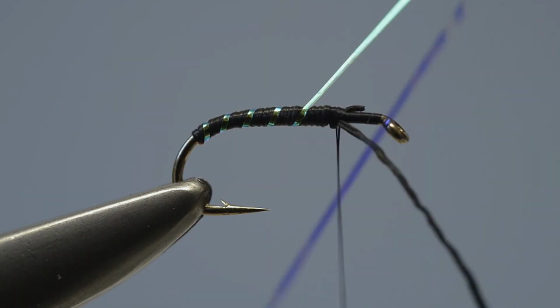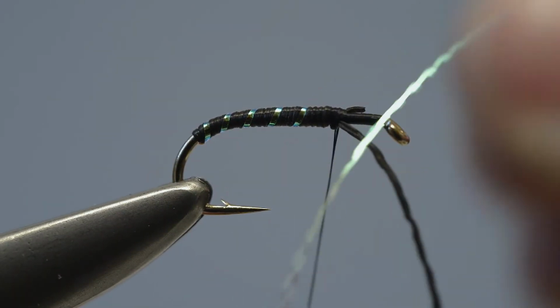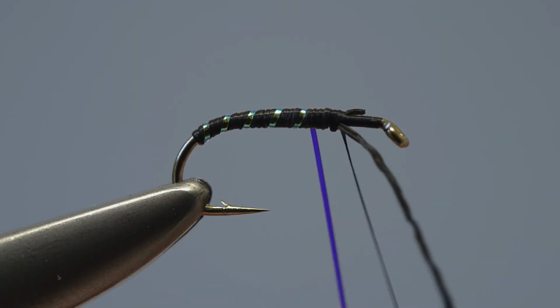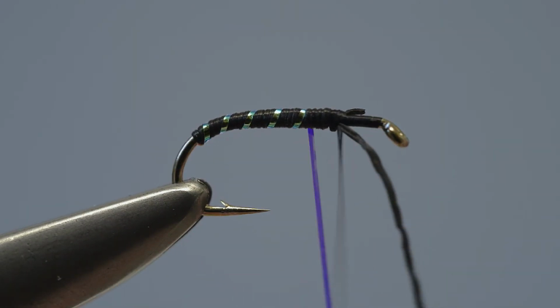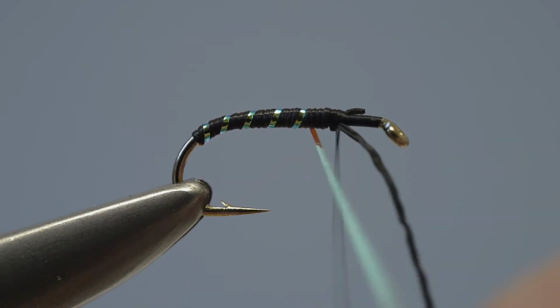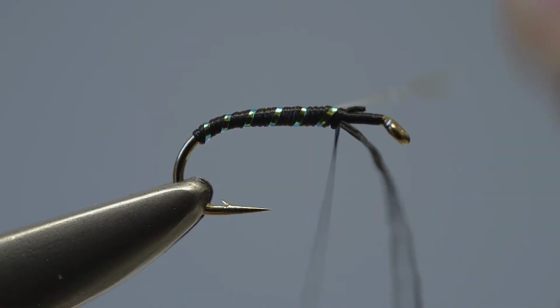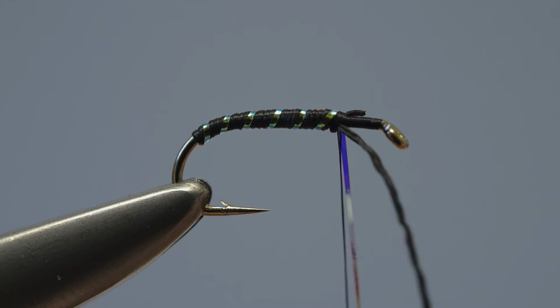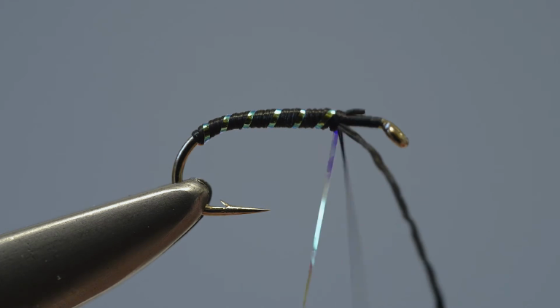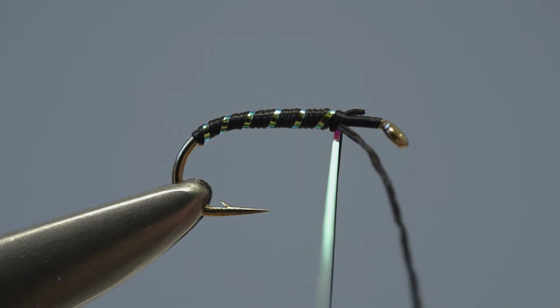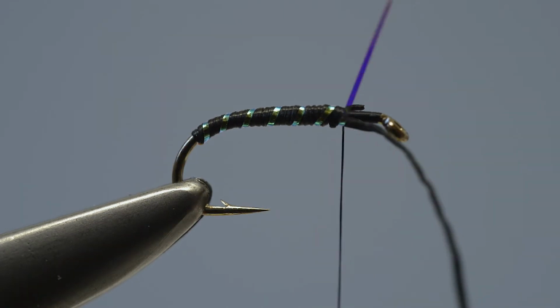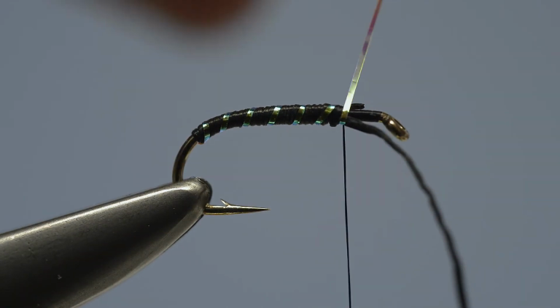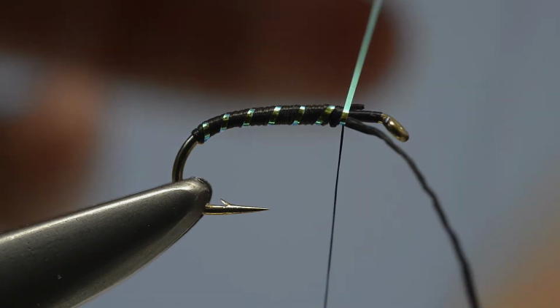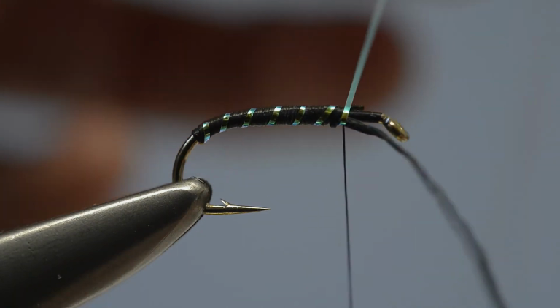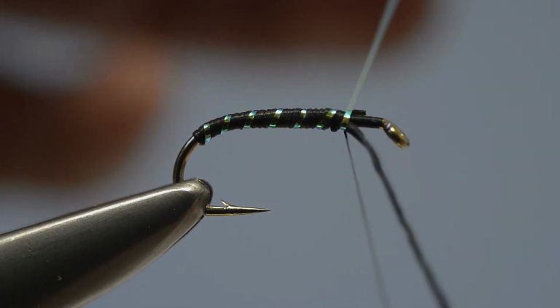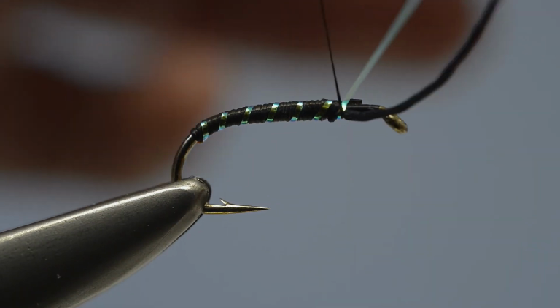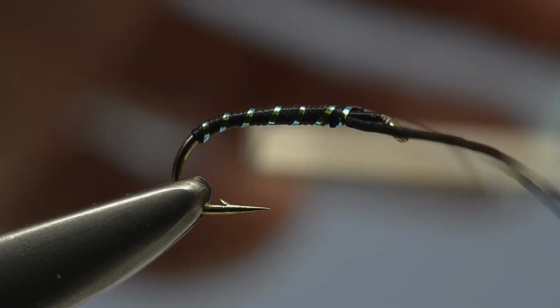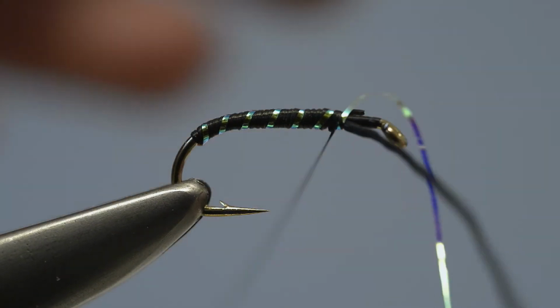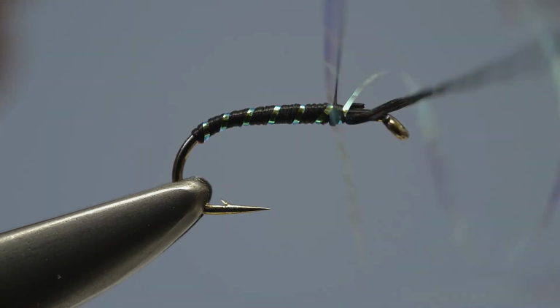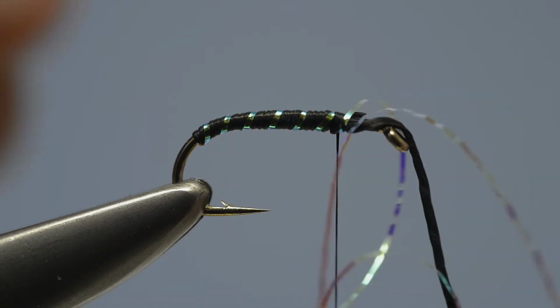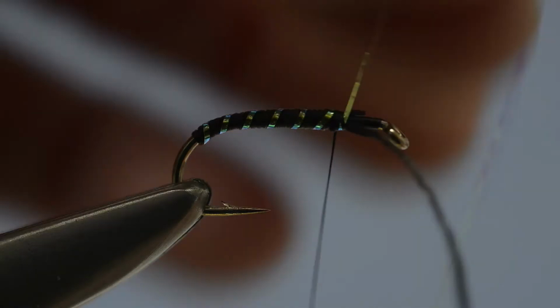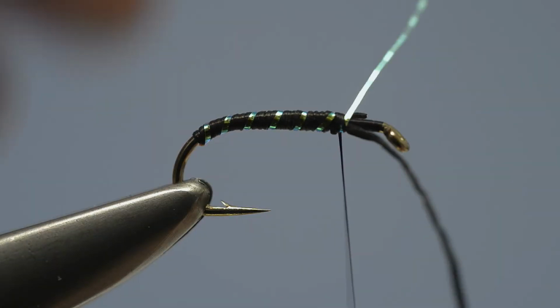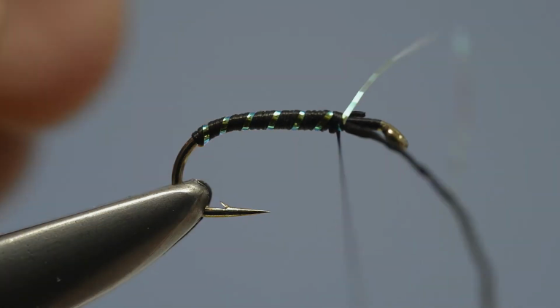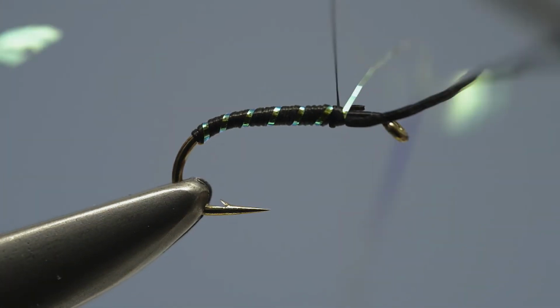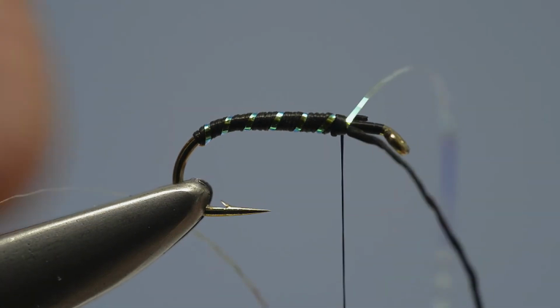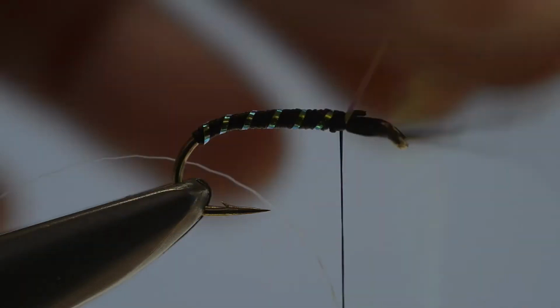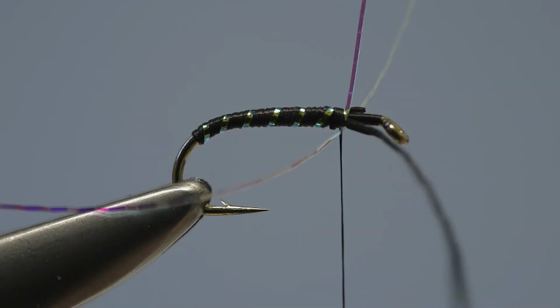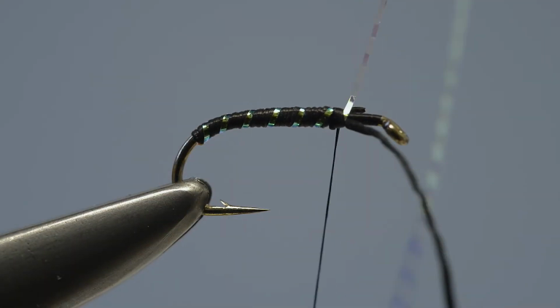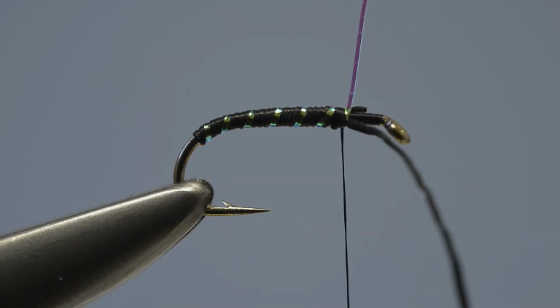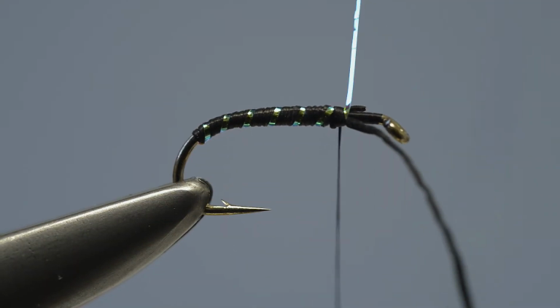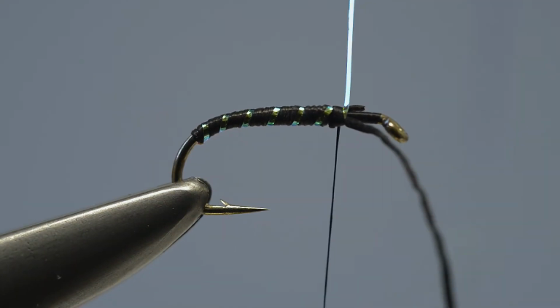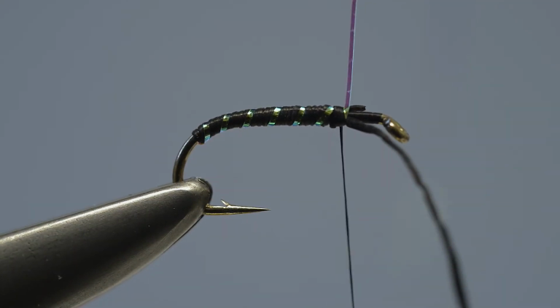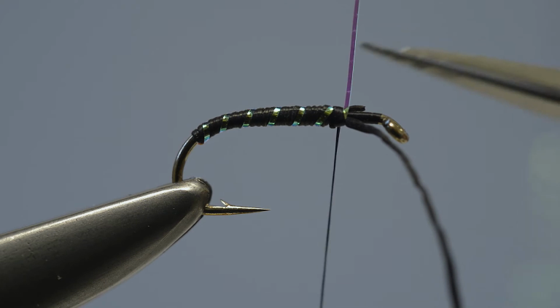Once the tinsel has reached the thread, lock the loose end in place with two or three turns of the tying thread, before taking the scissors and trimming off the waste end.